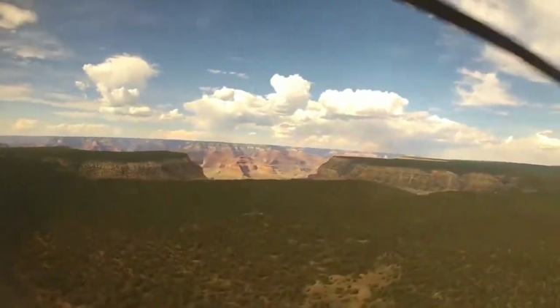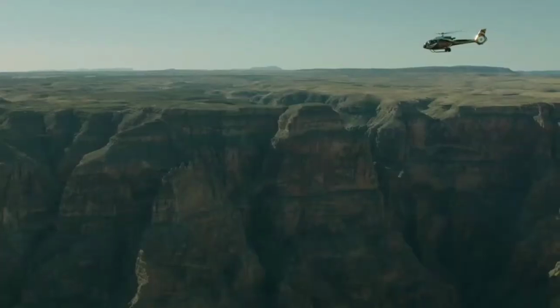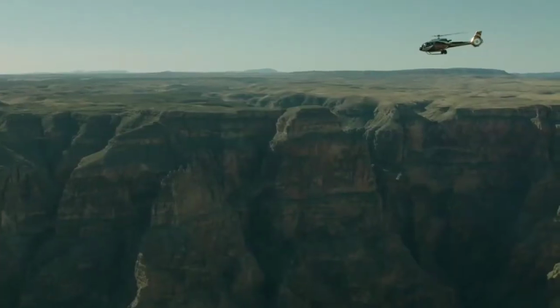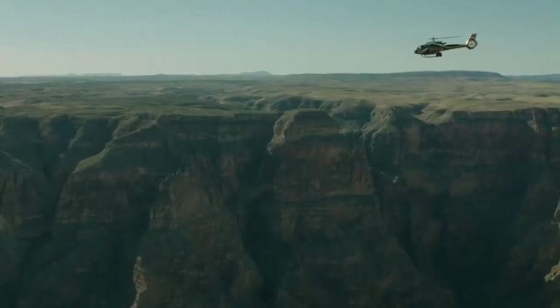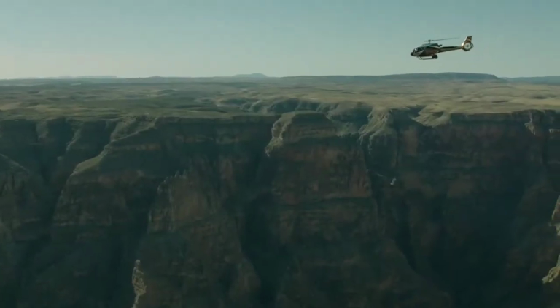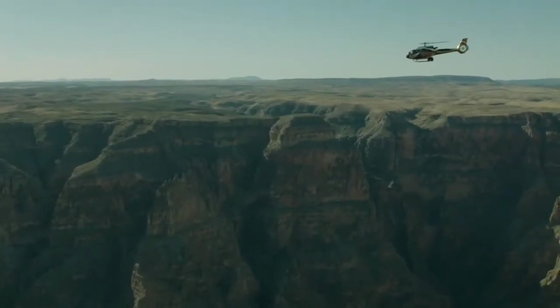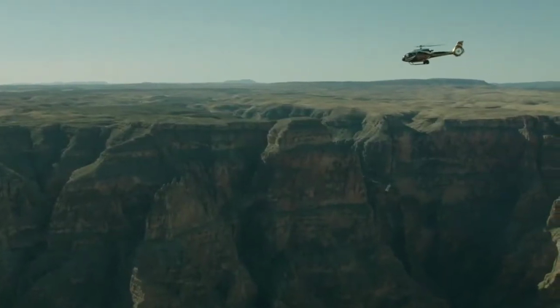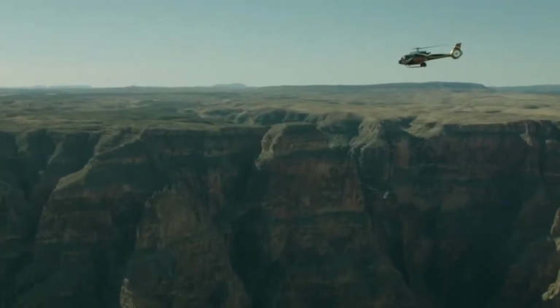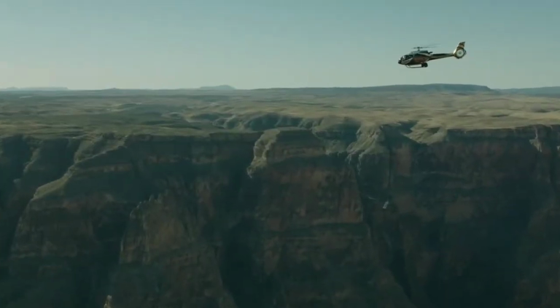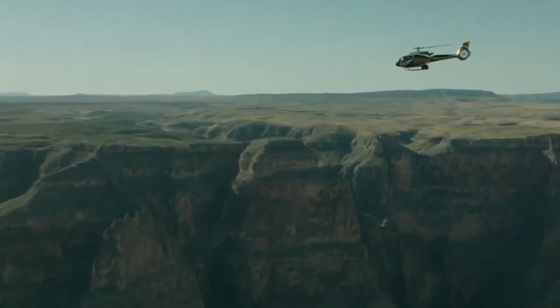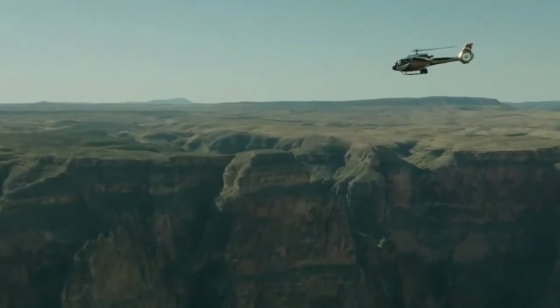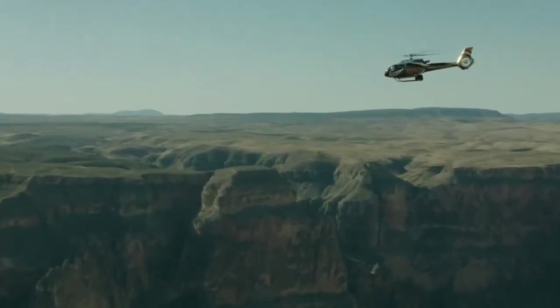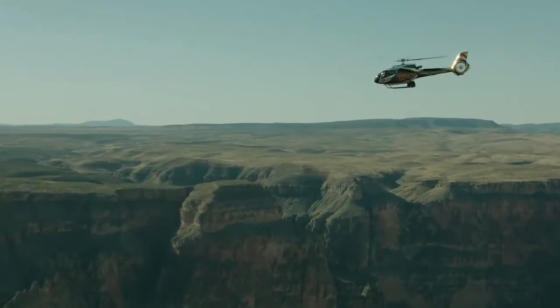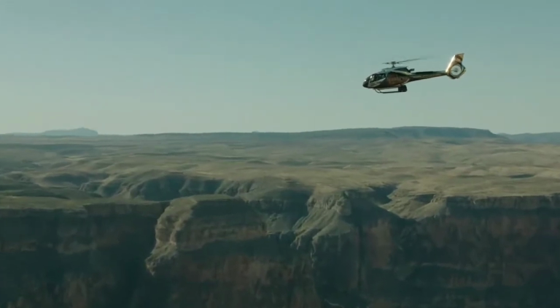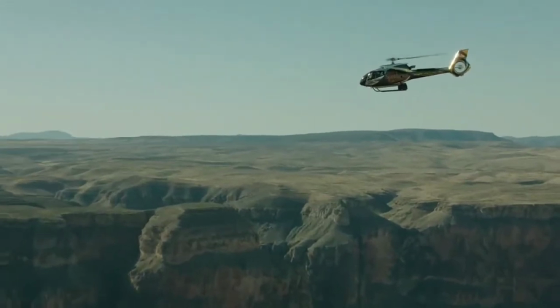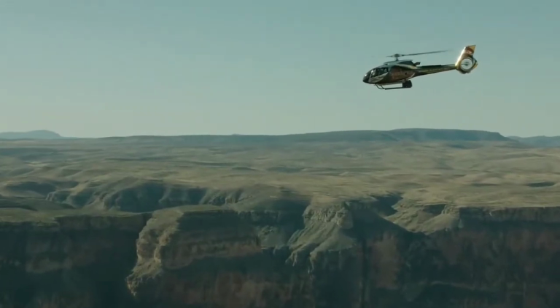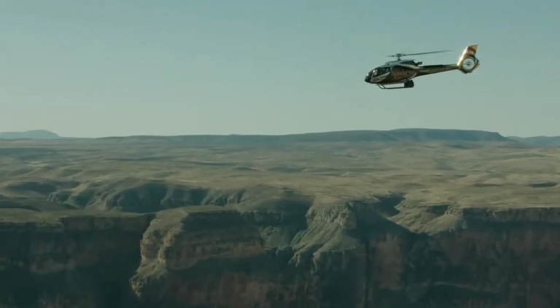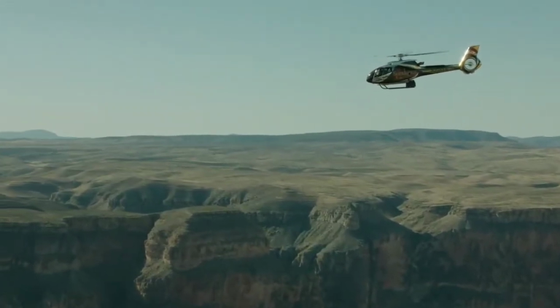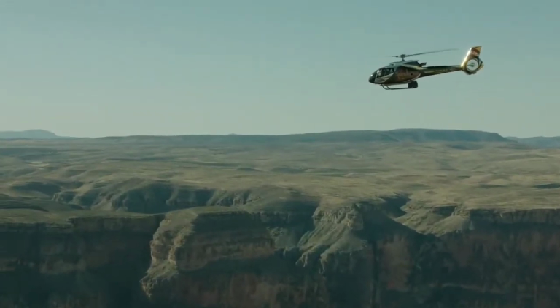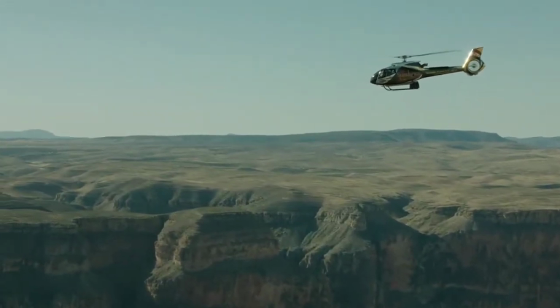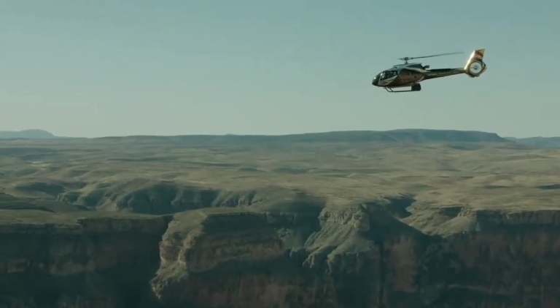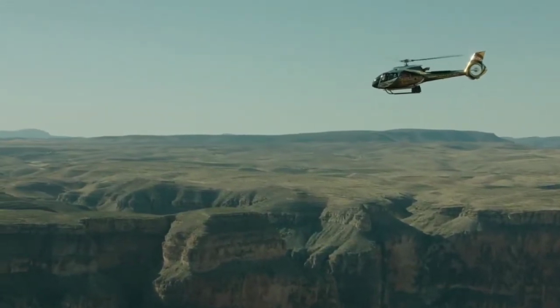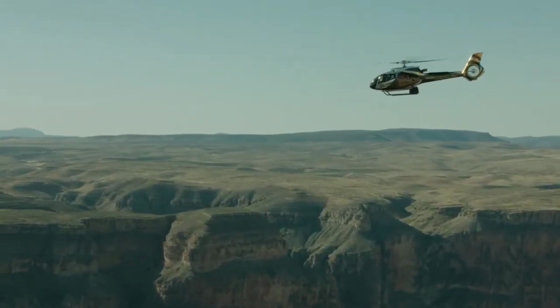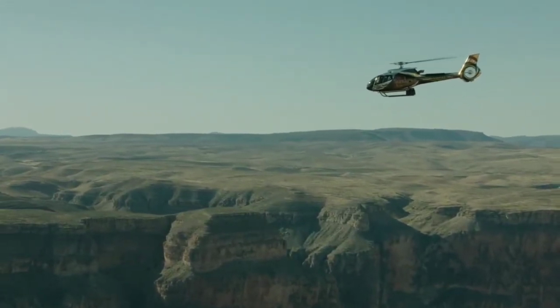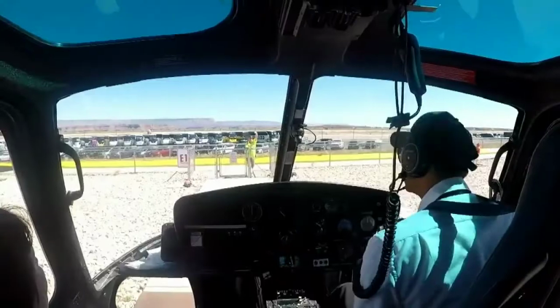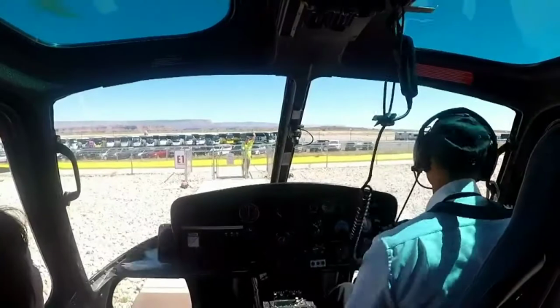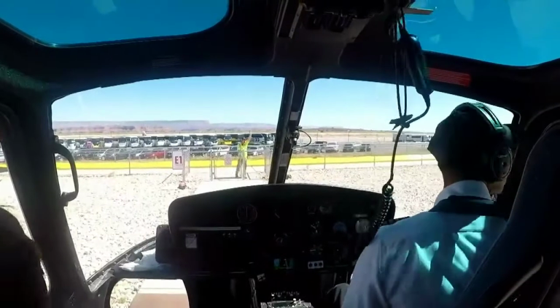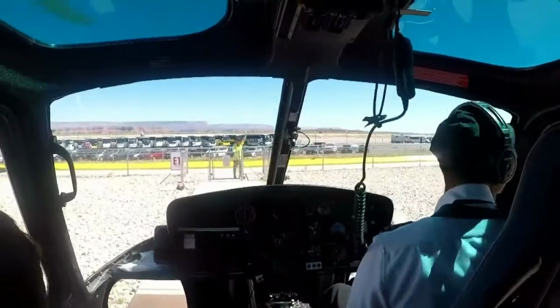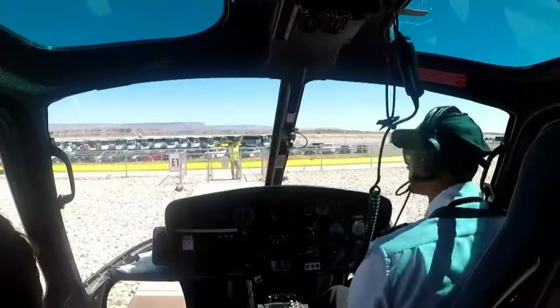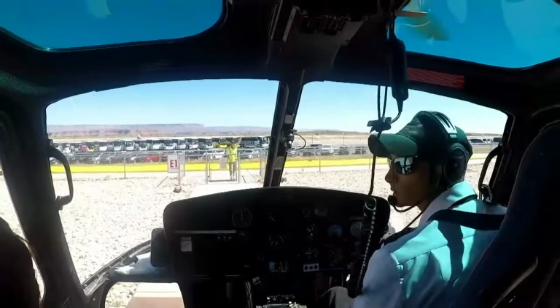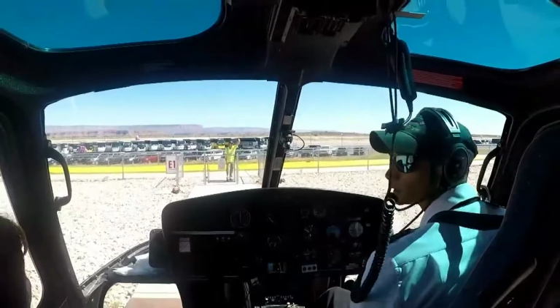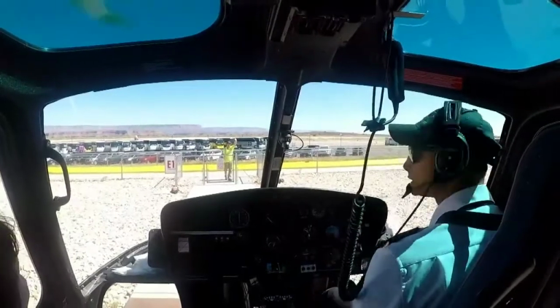The north rim is not very well connected to the cities, so it must be reached by private vehicle, and almost all helicopter tours don't go there.